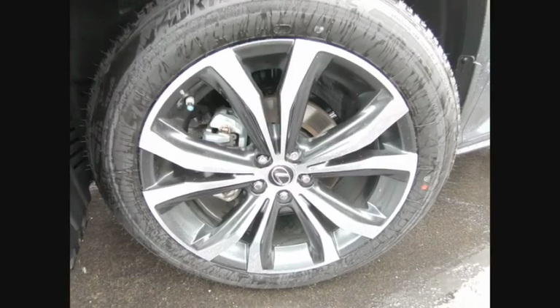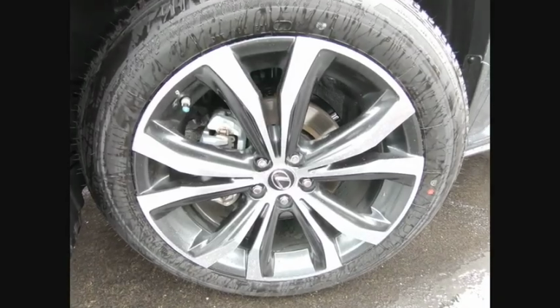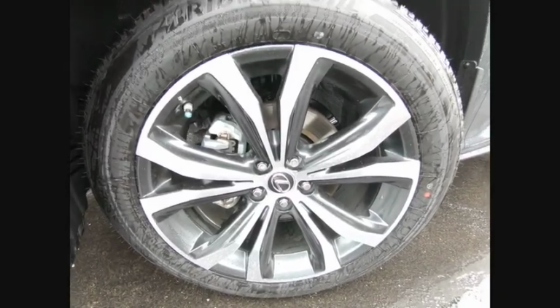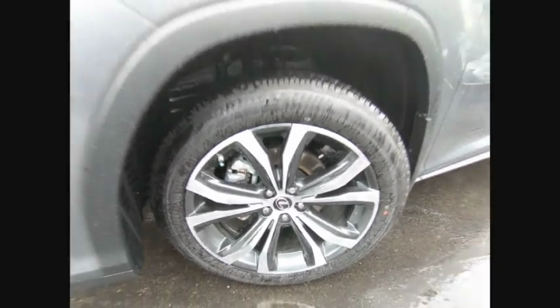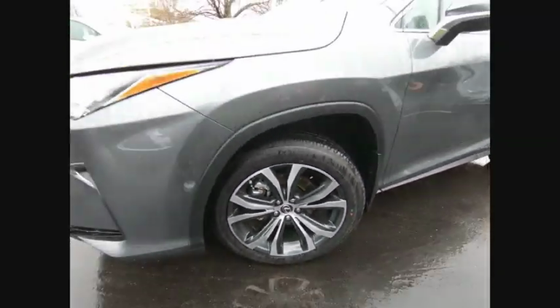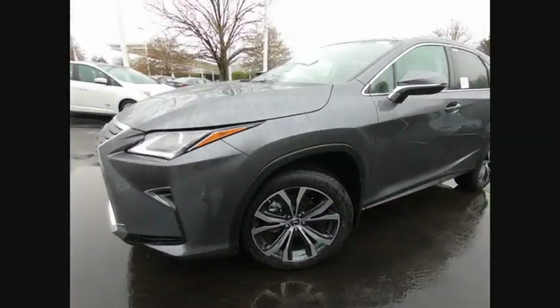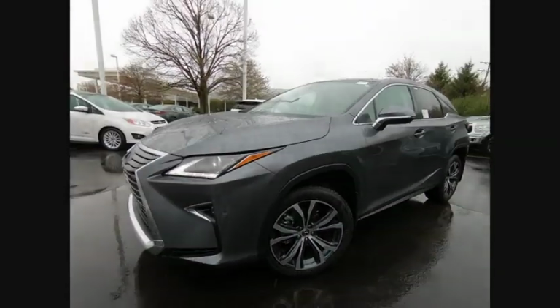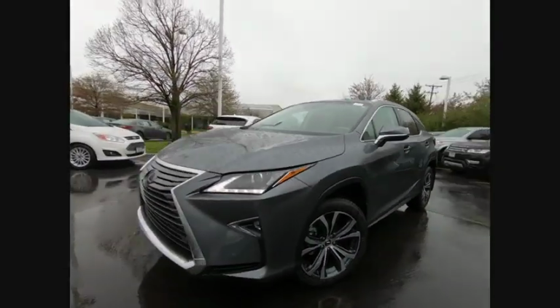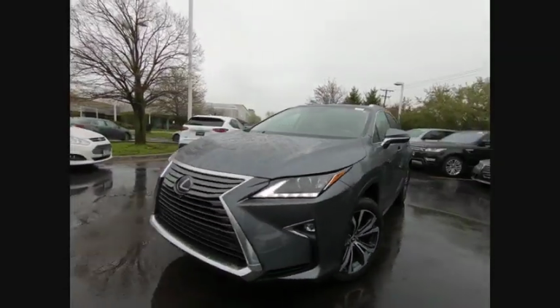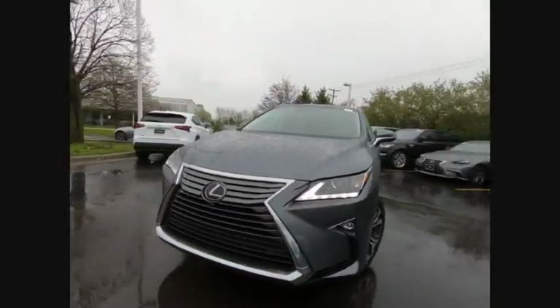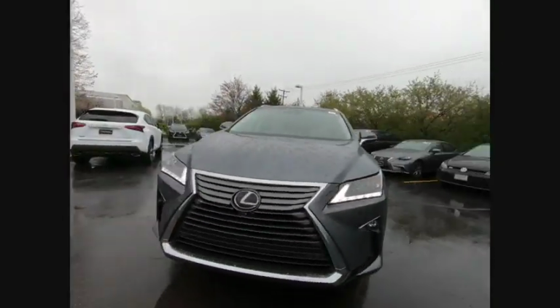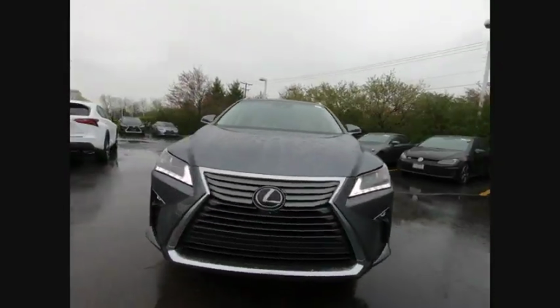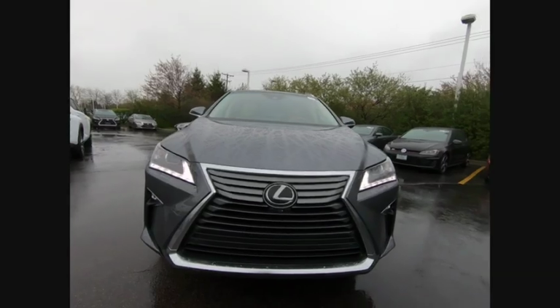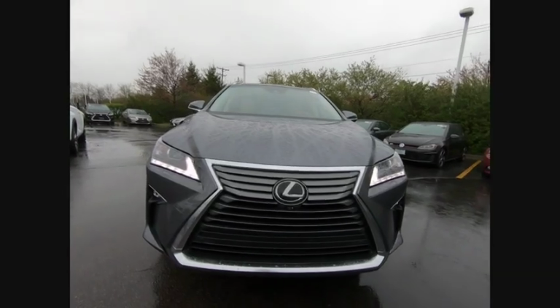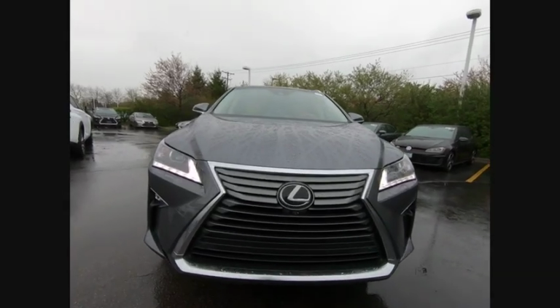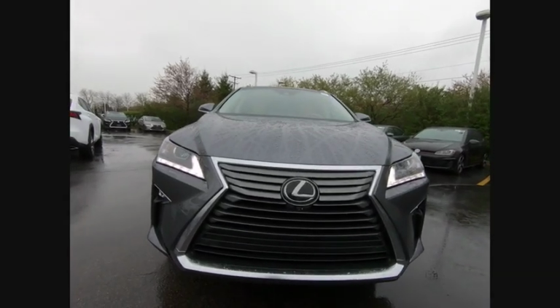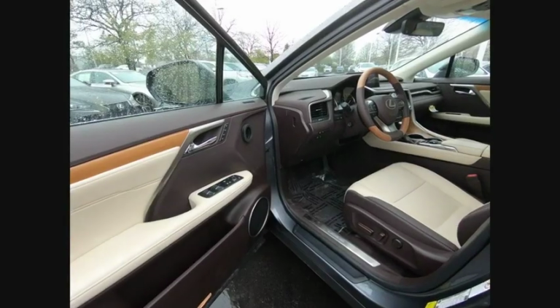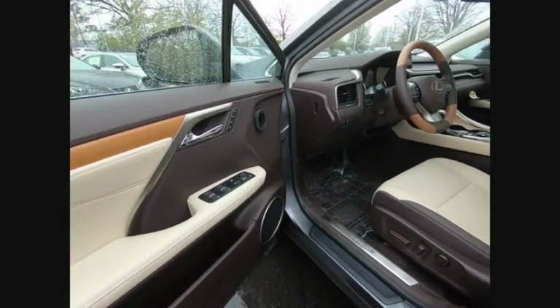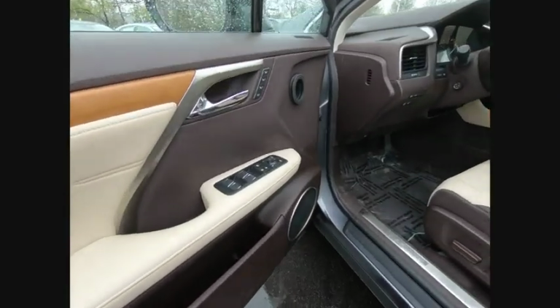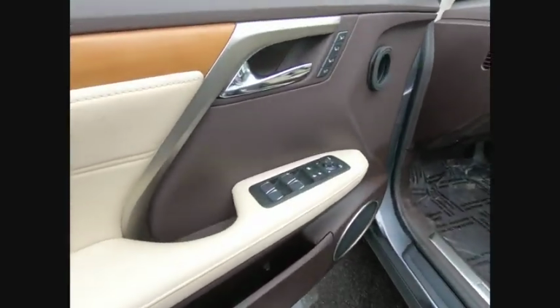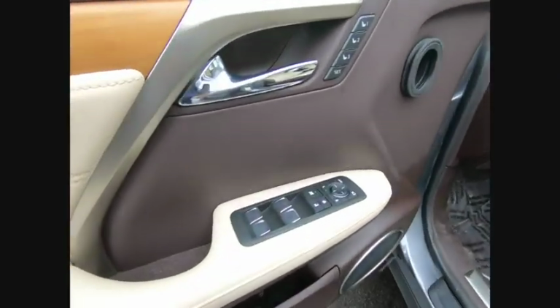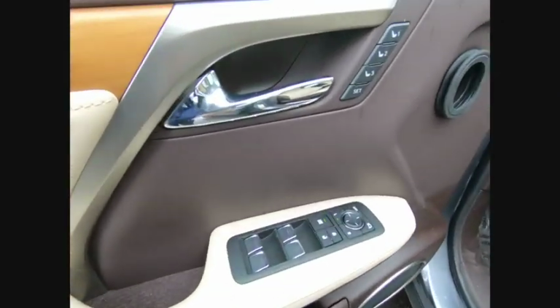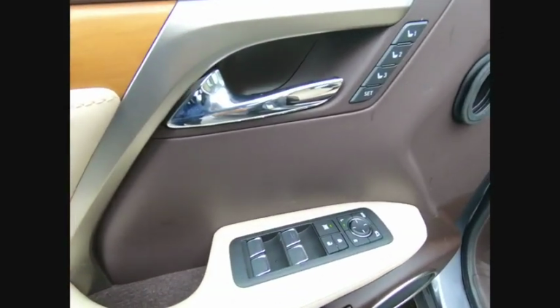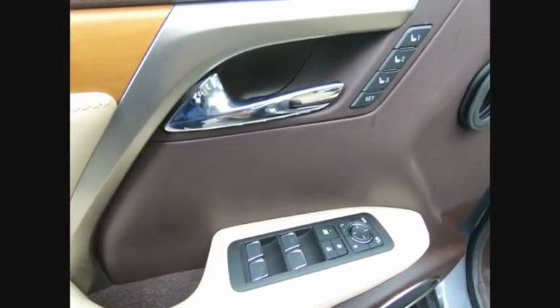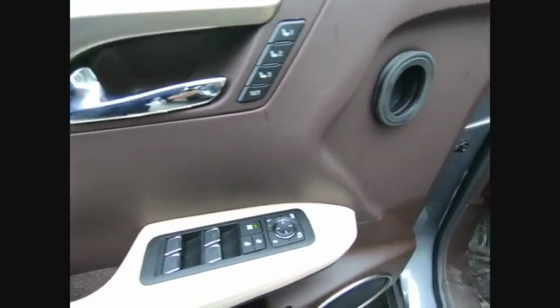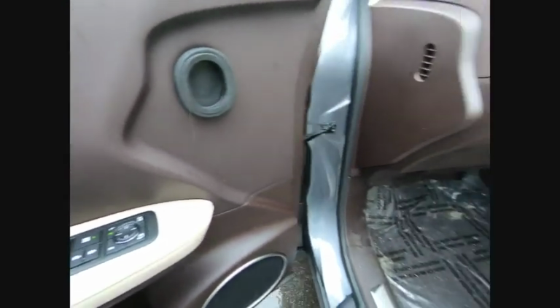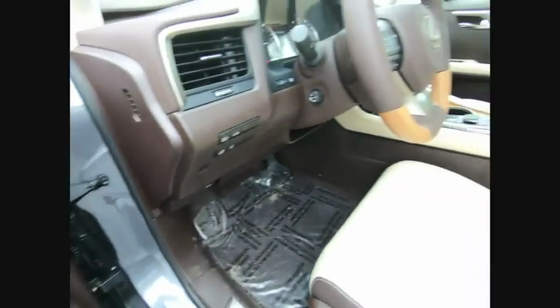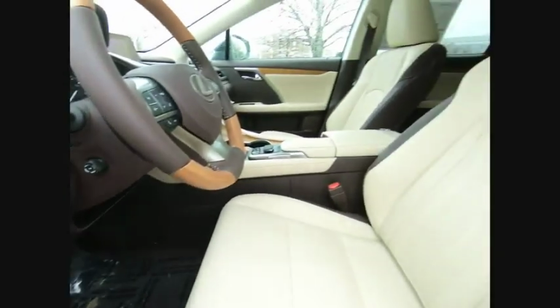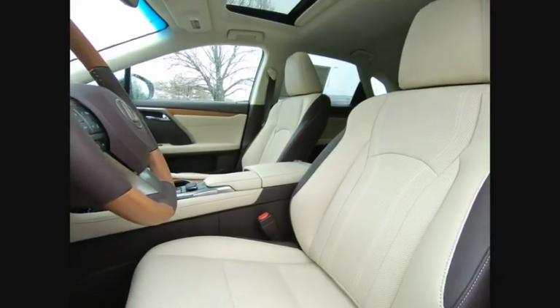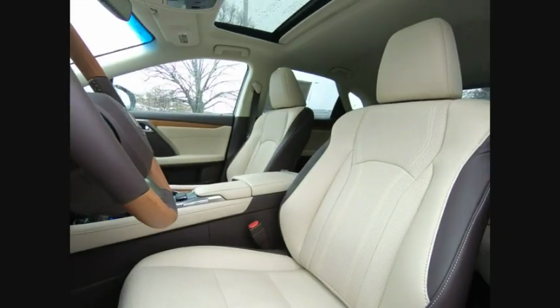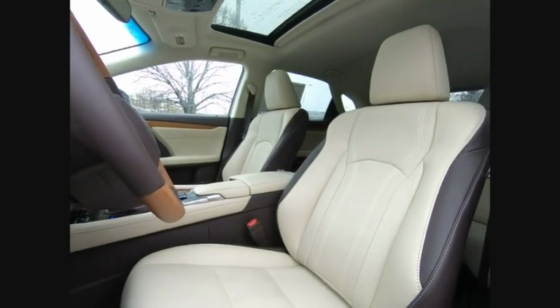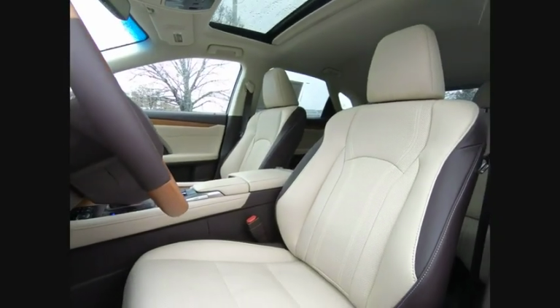Here are some of this vehicle's great options: Traction Control, Autonomous Braking, Stability Control, Compass, Trip Computer, Power Brakes, Clock, Child Safety Locks, Rear Floormats, and Electronic Brake Force Distribution.